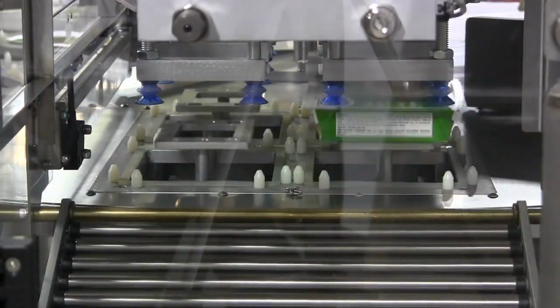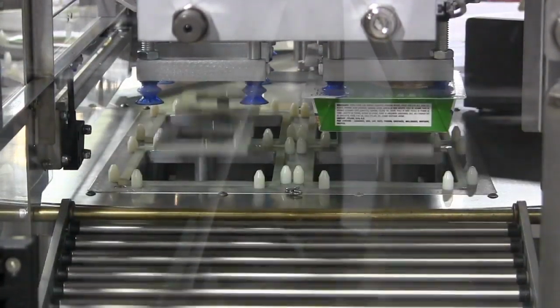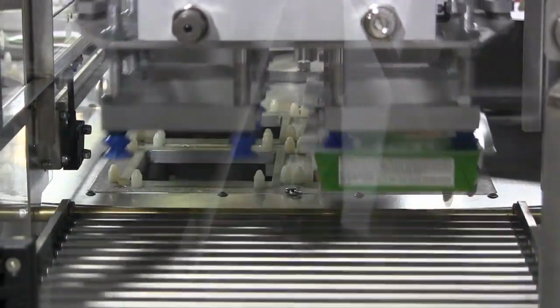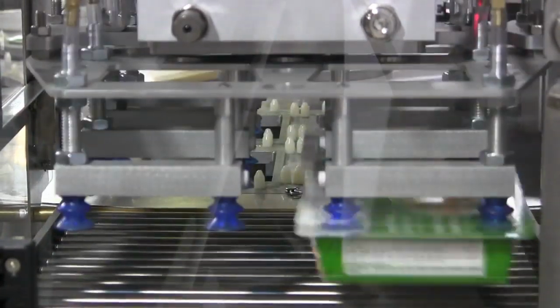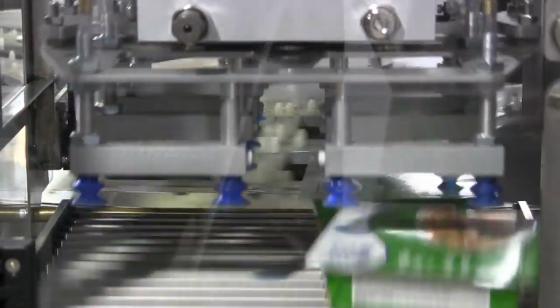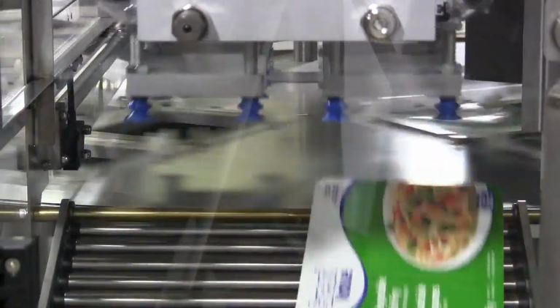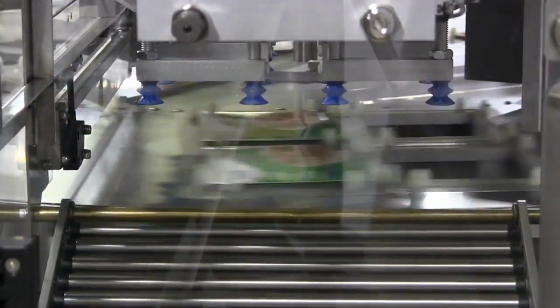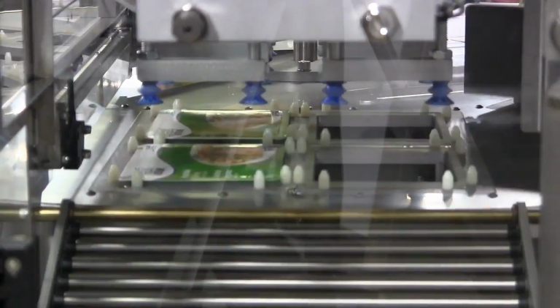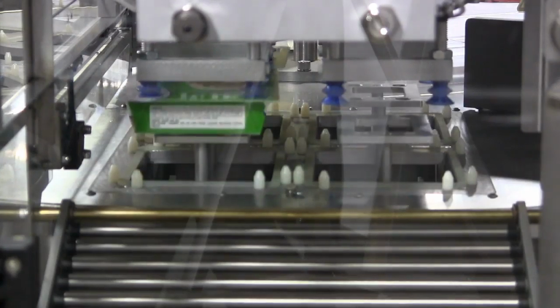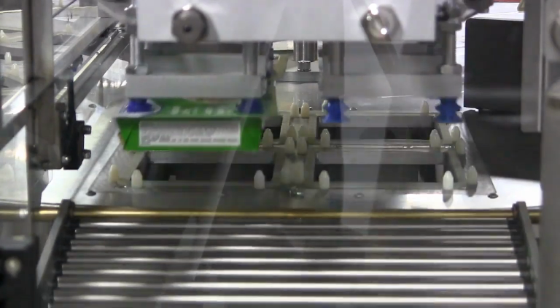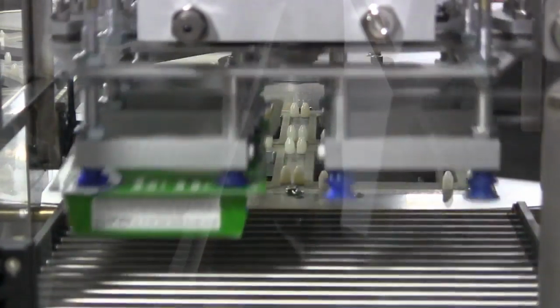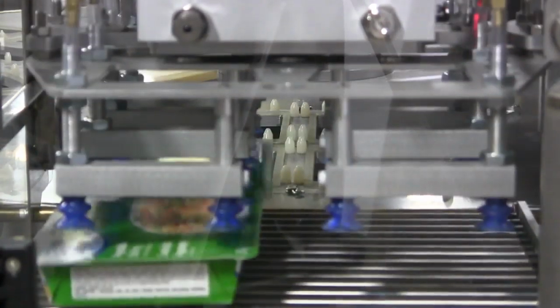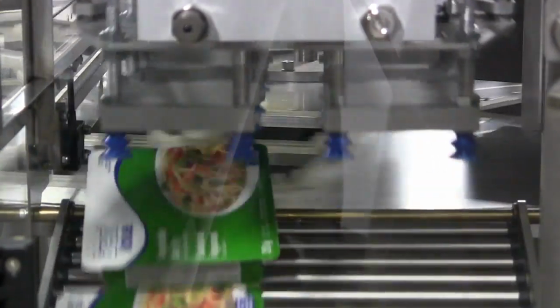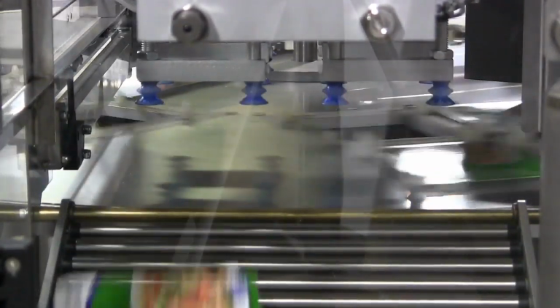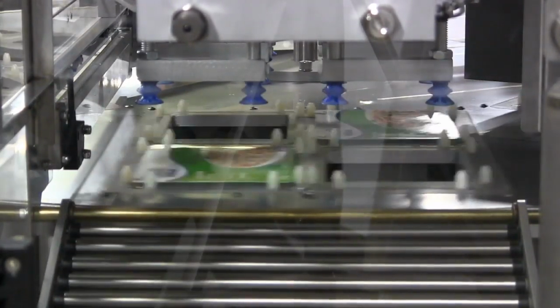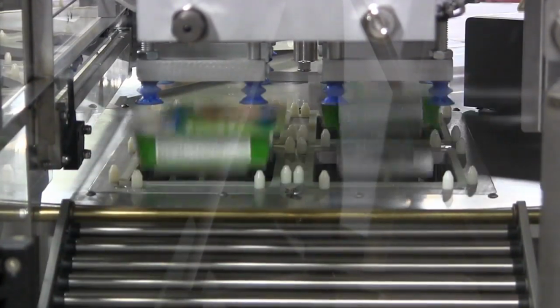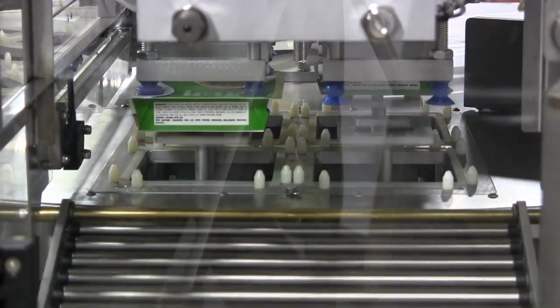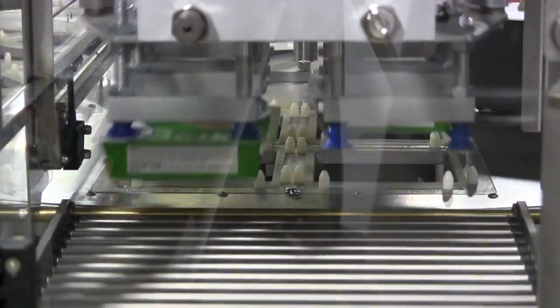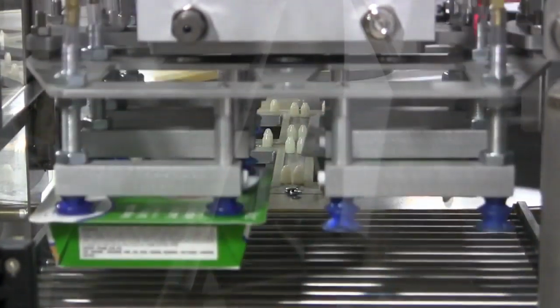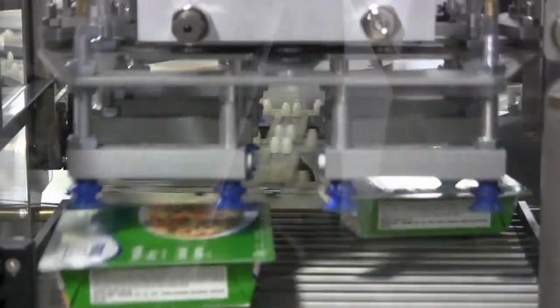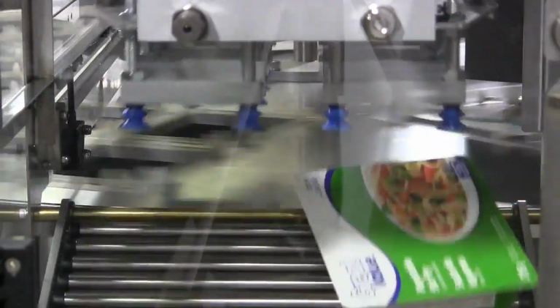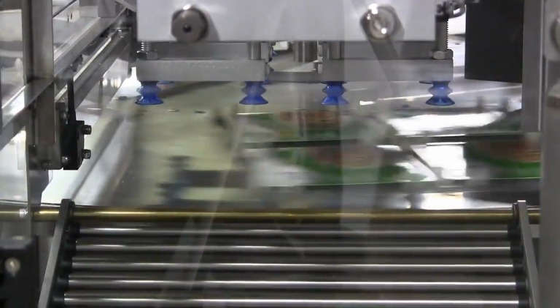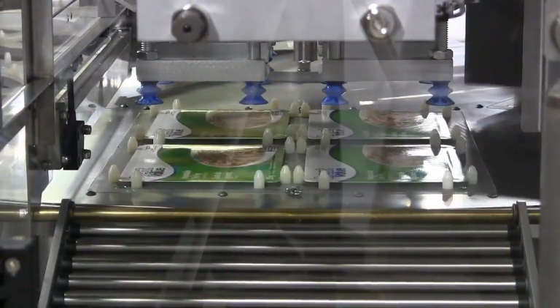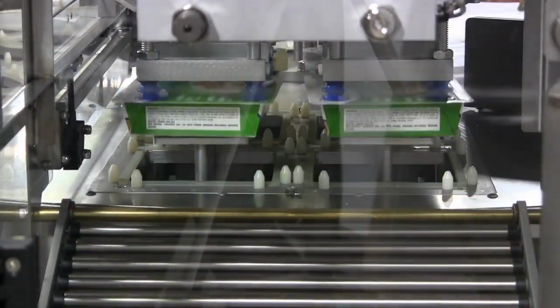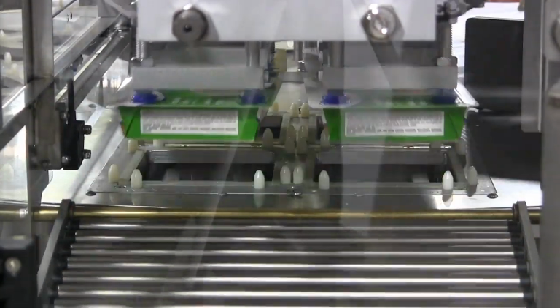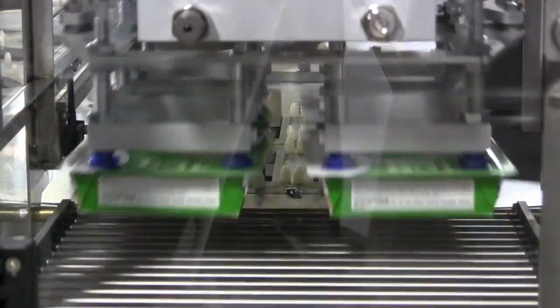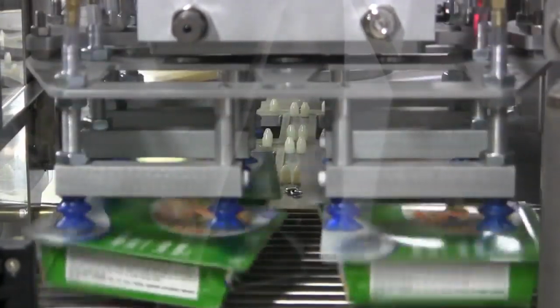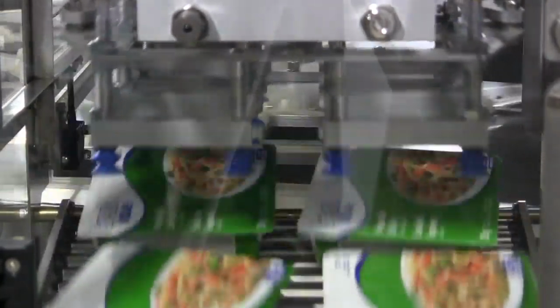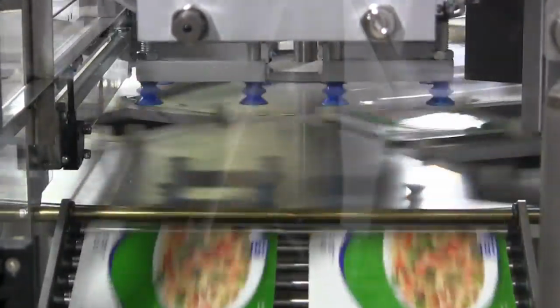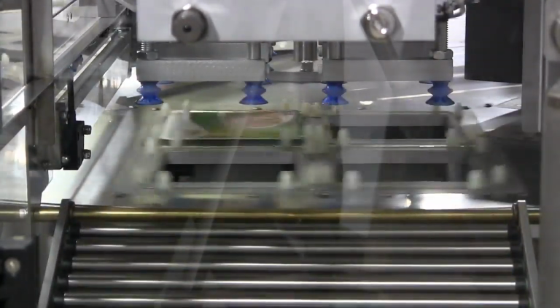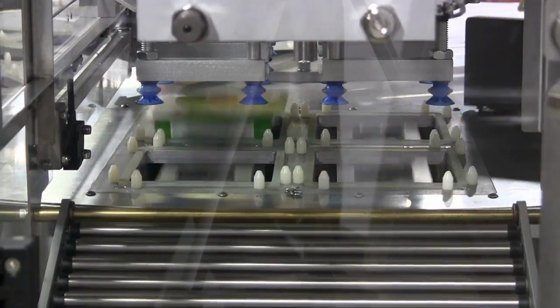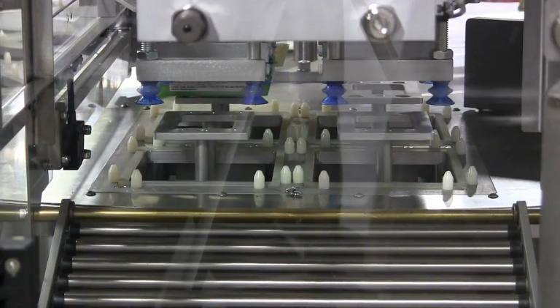This is accomplished by controlling the vacuum independently at the card feeder for each cavity. These same controls are applied to the finished package unloader, so there is no loss of vacuum where packages are not being picked.